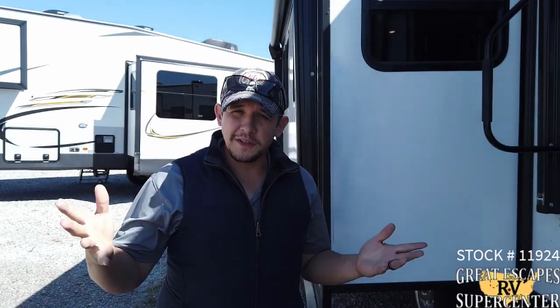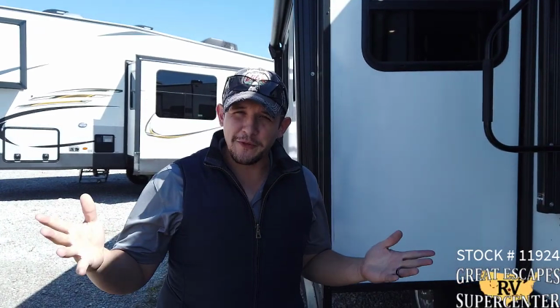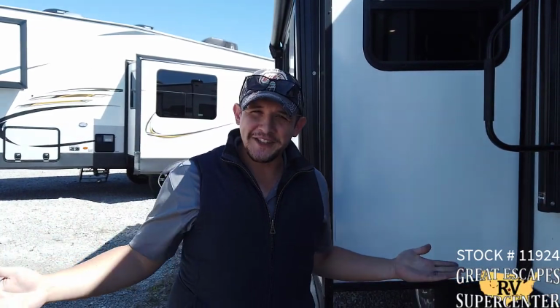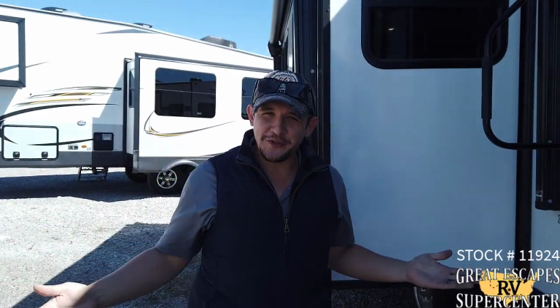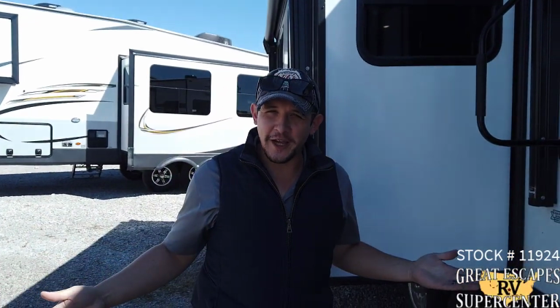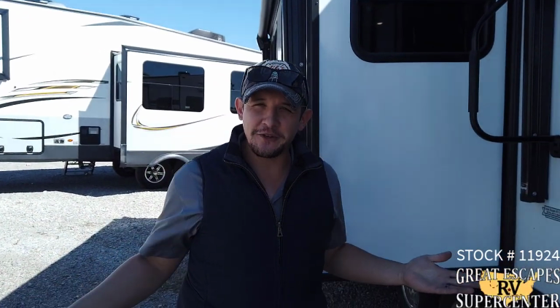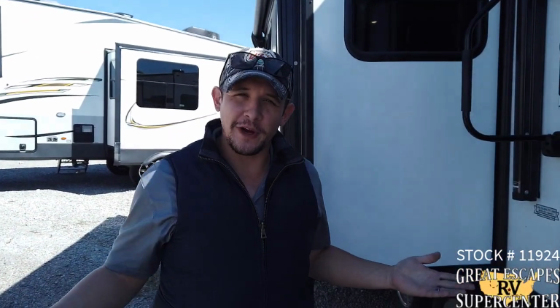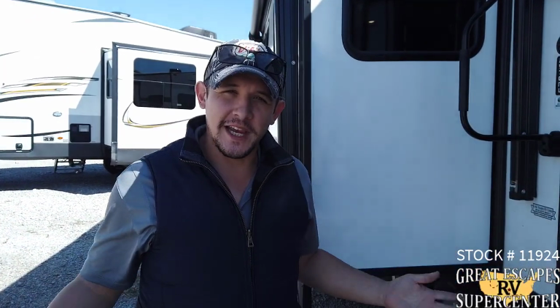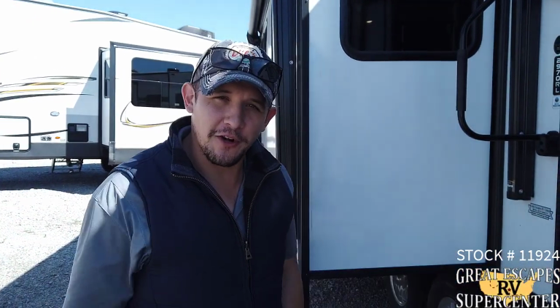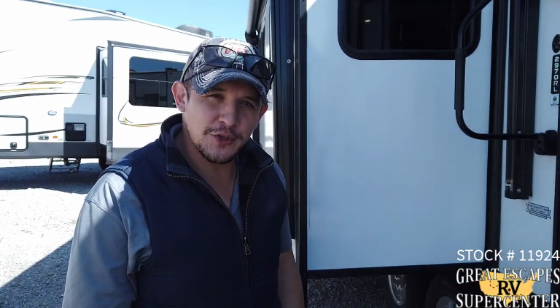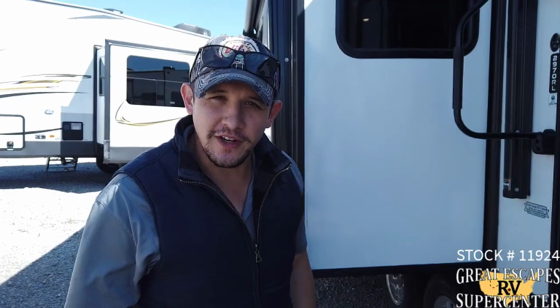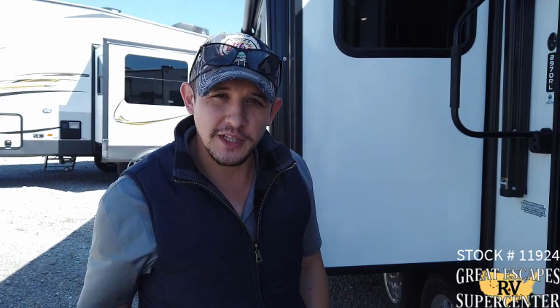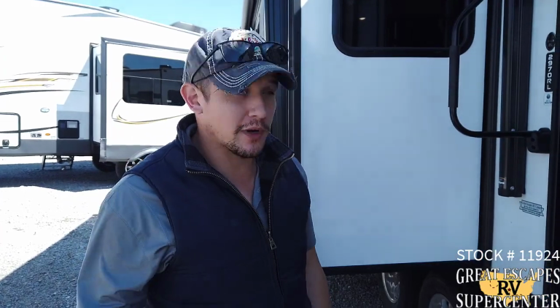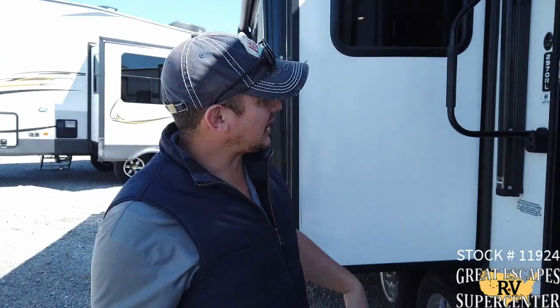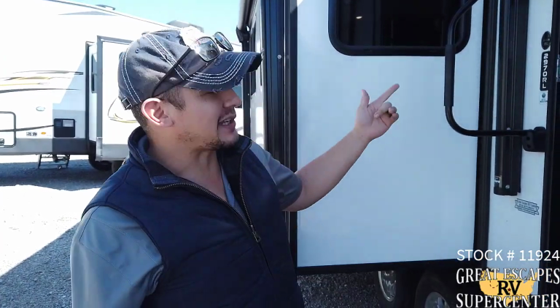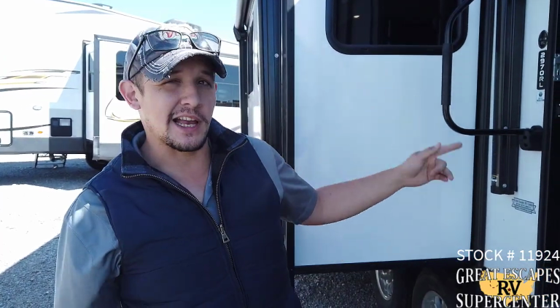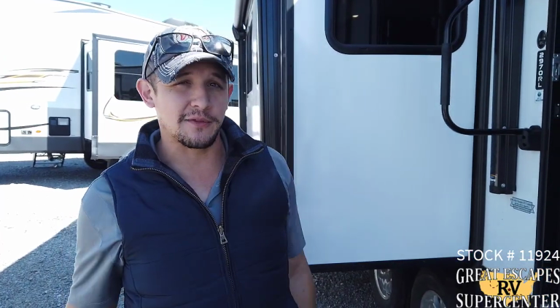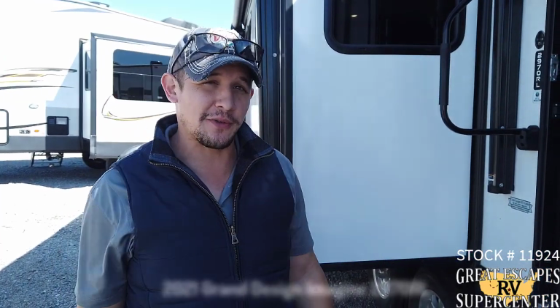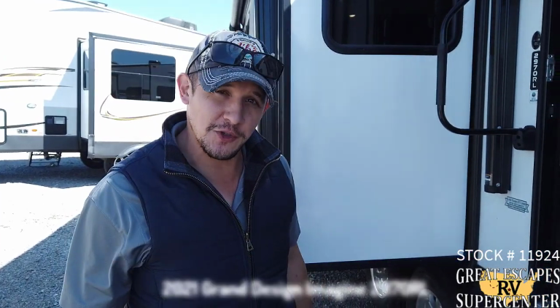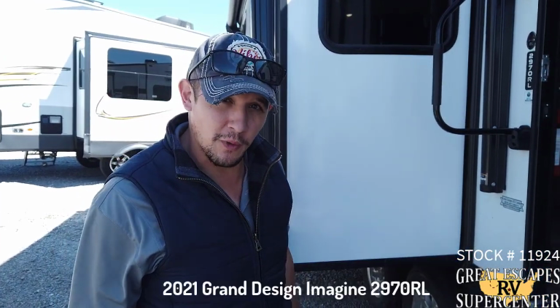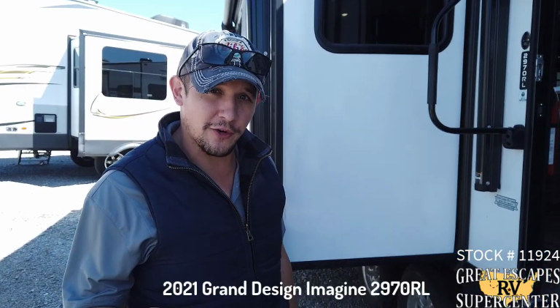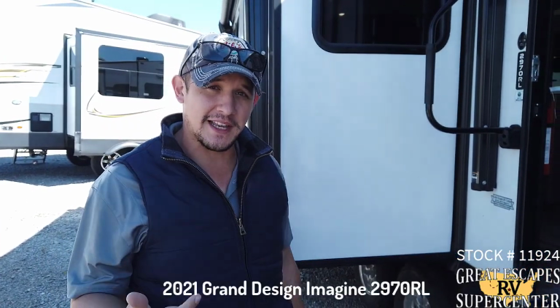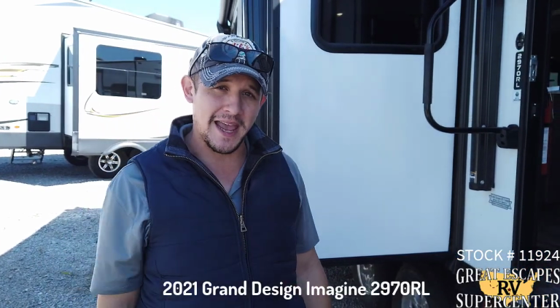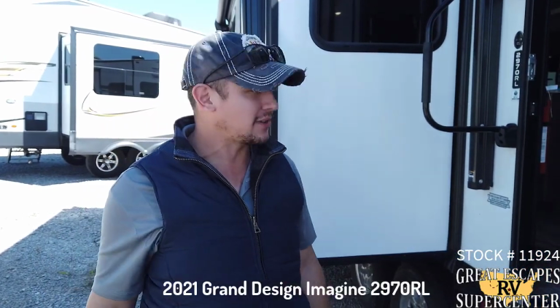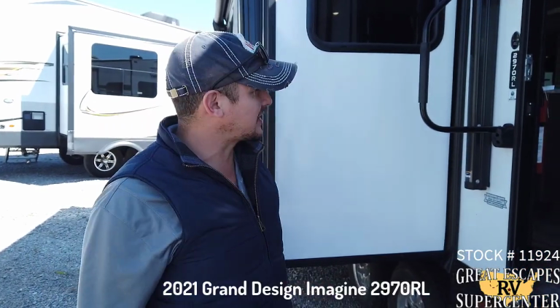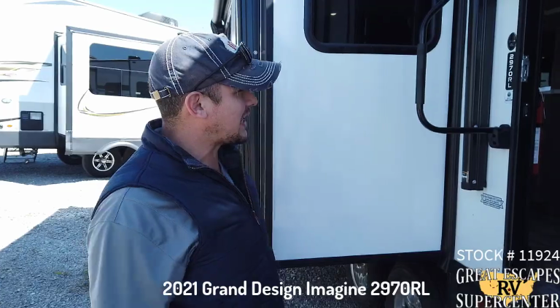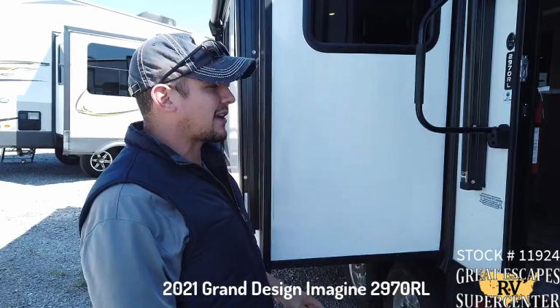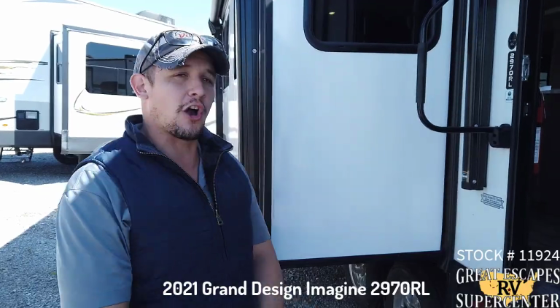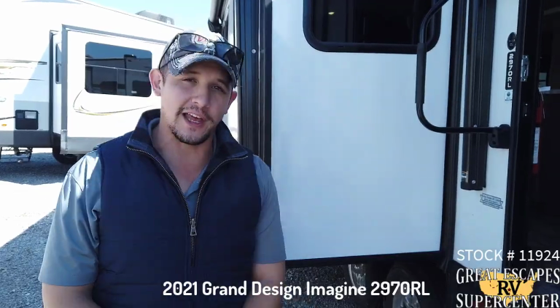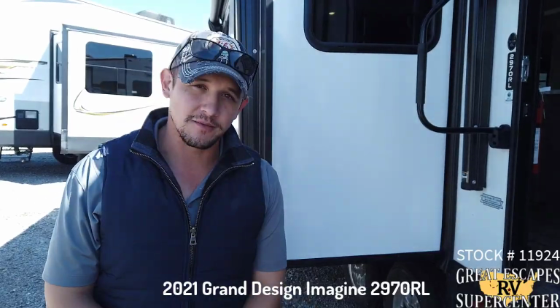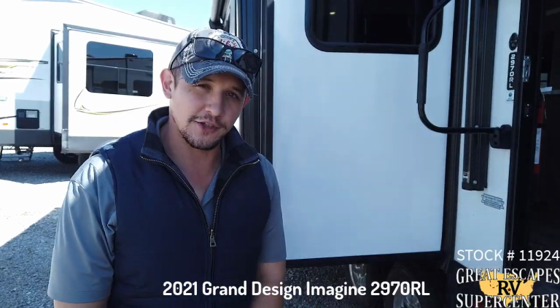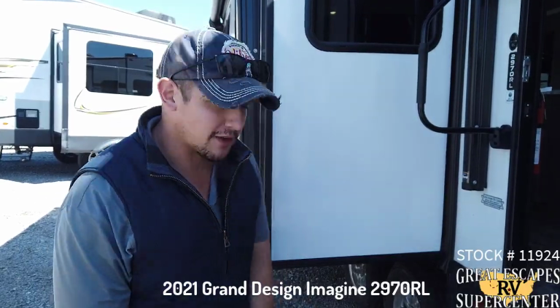What's up everybody, this is Chris Frey coming at you from Great Escapes RV Supercenter. Today we're gonna be checking out the inside of this 2021 Grand Design Imagine. It is the 2970 RL. Let's check it out.